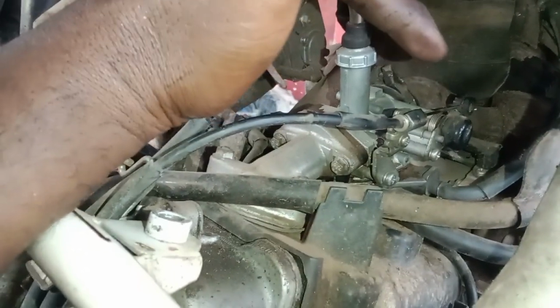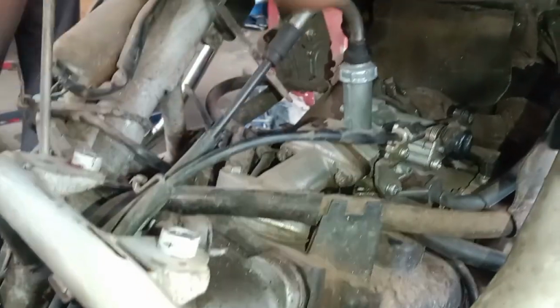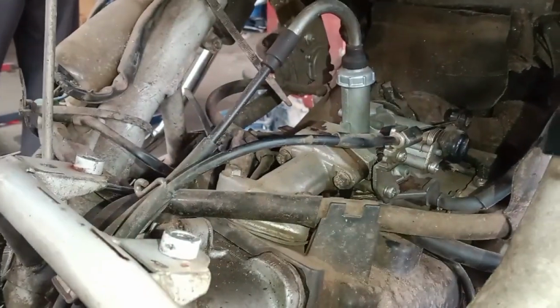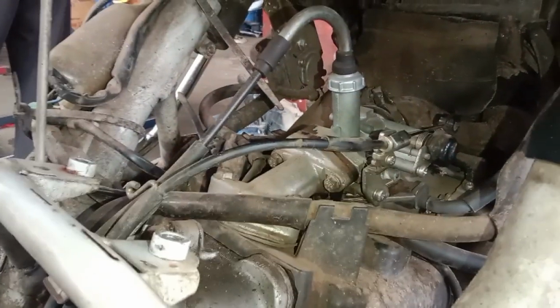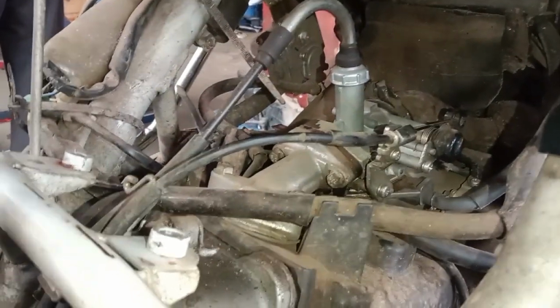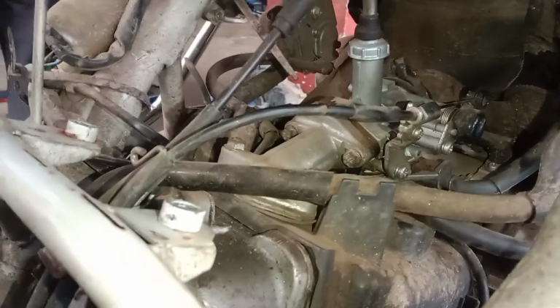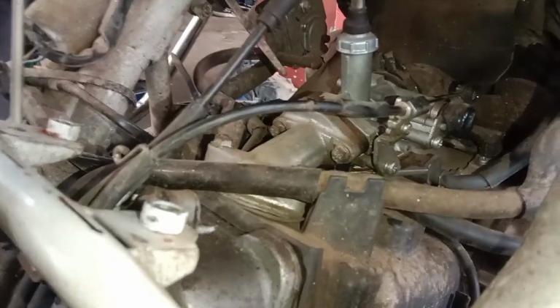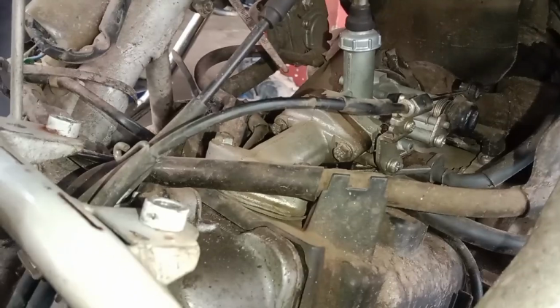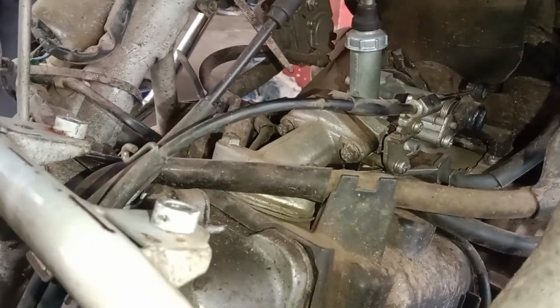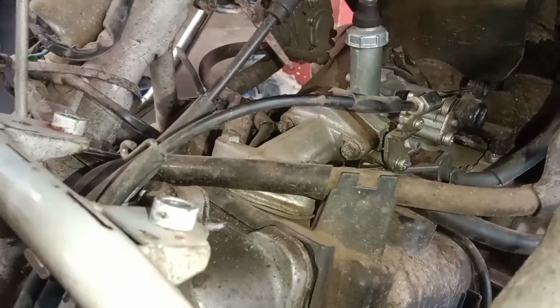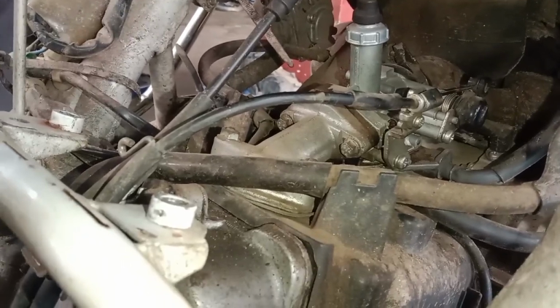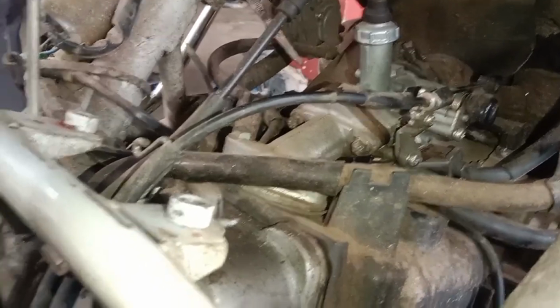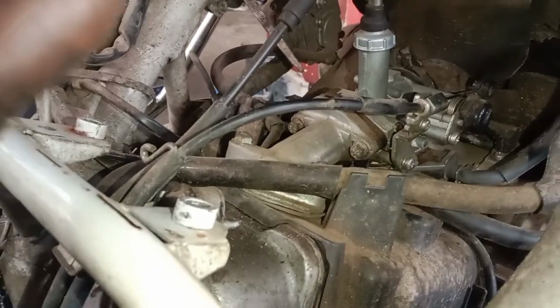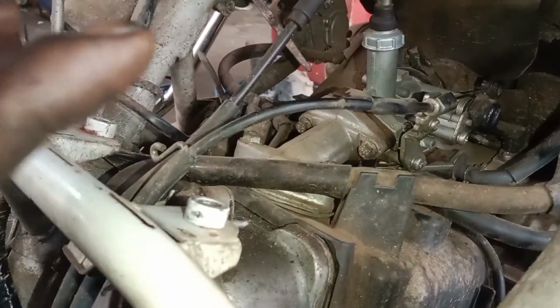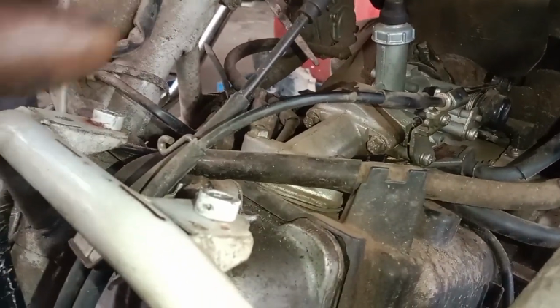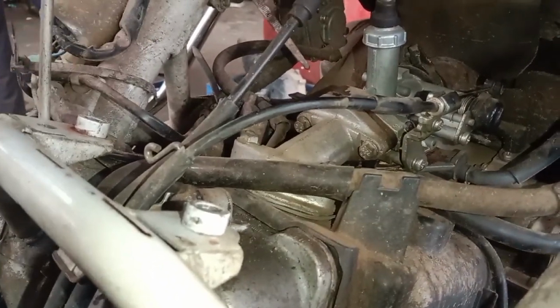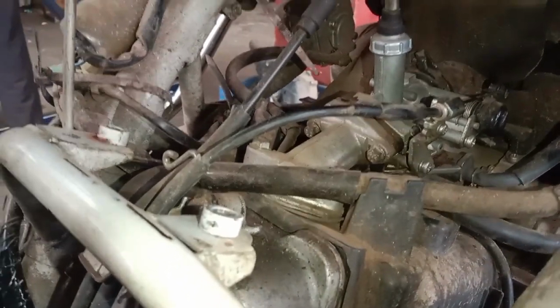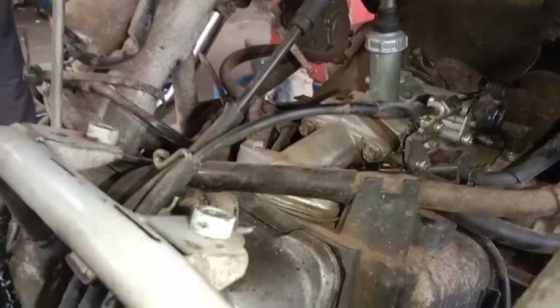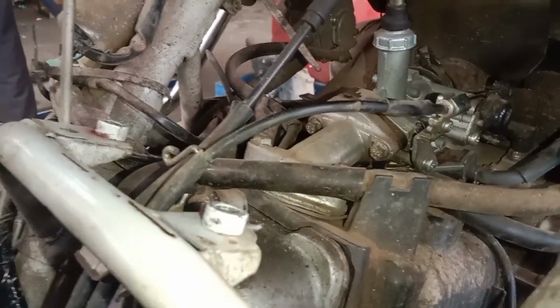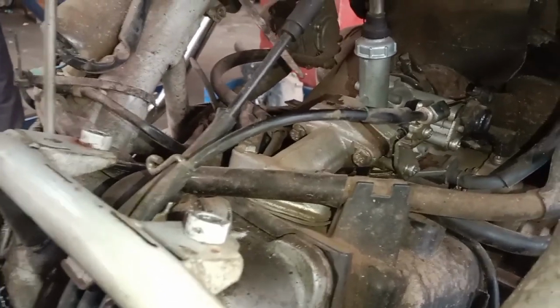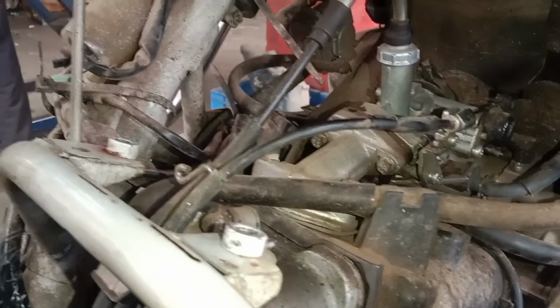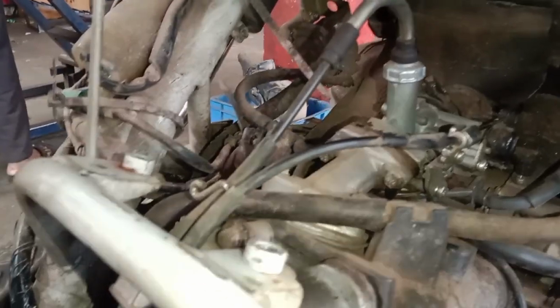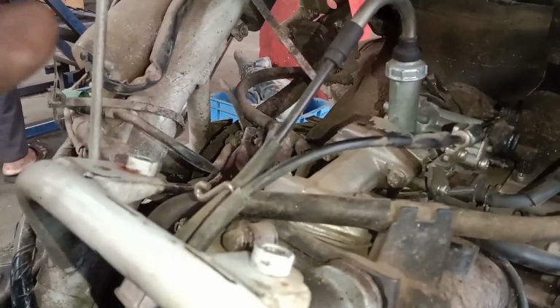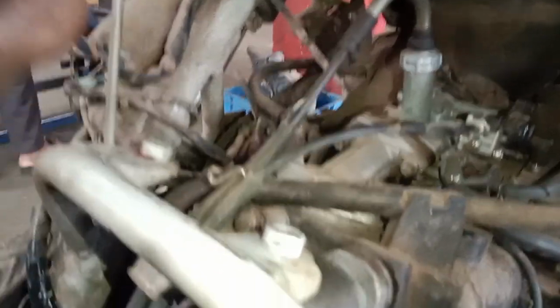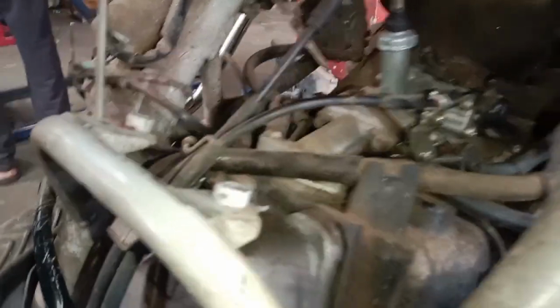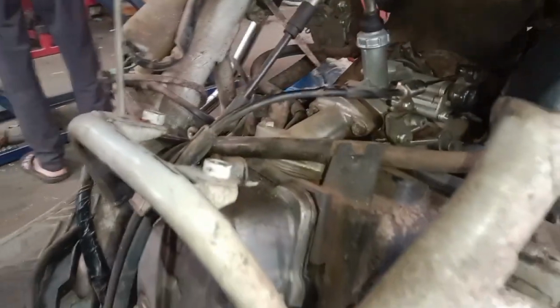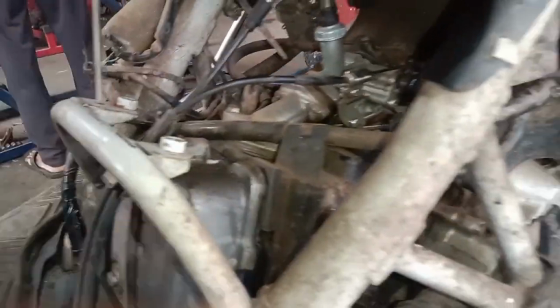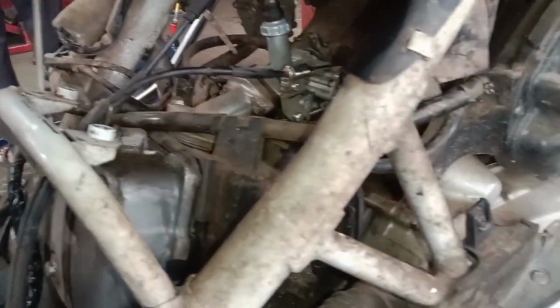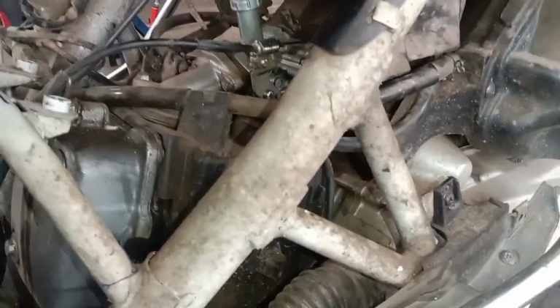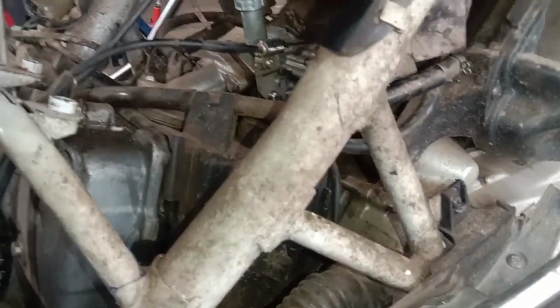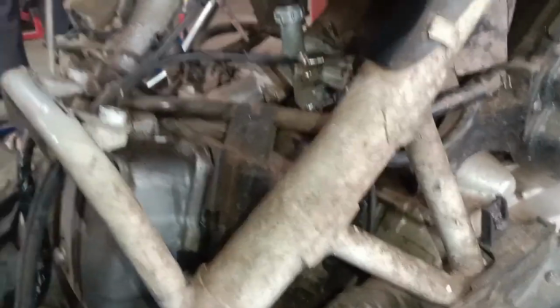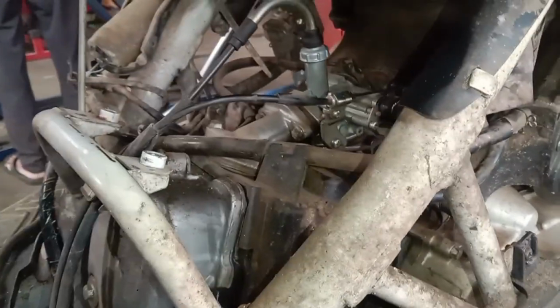The engine has a leak. We are ready to get the engine checked out.